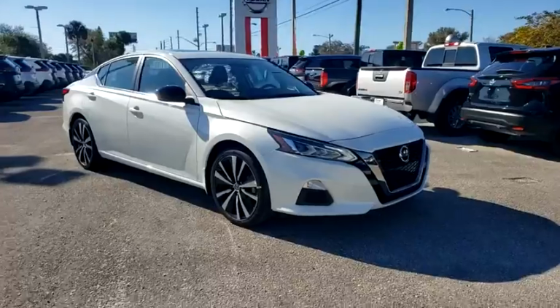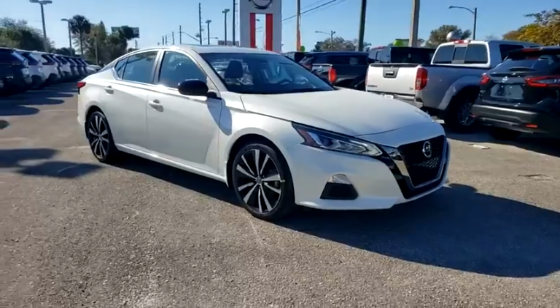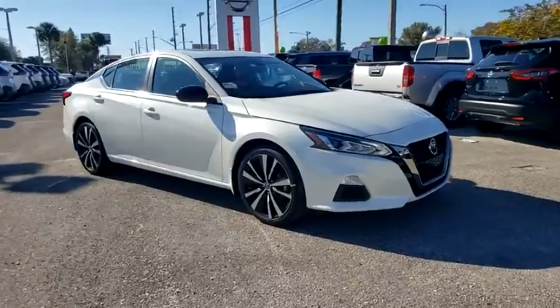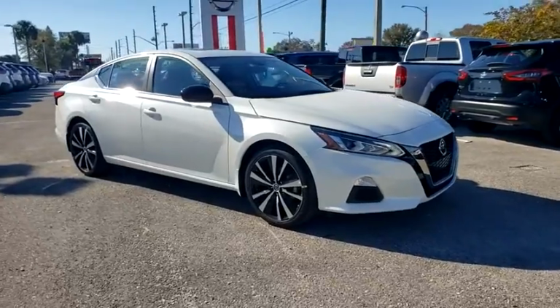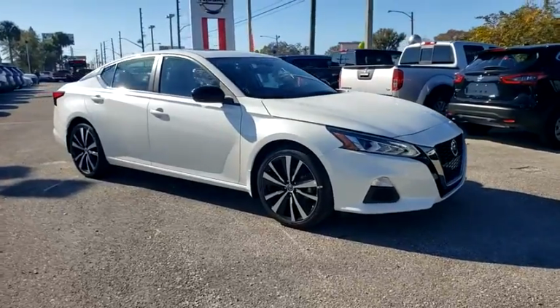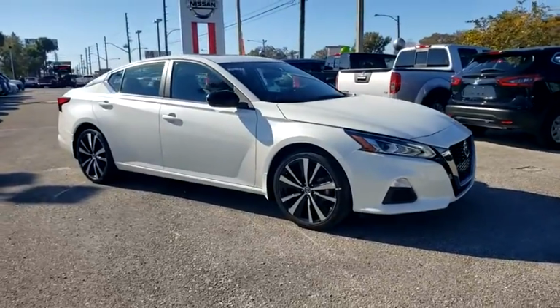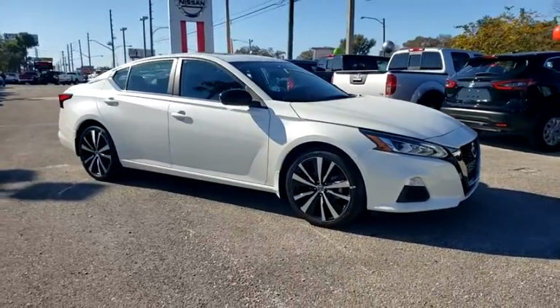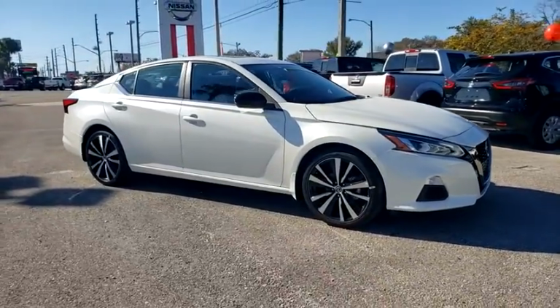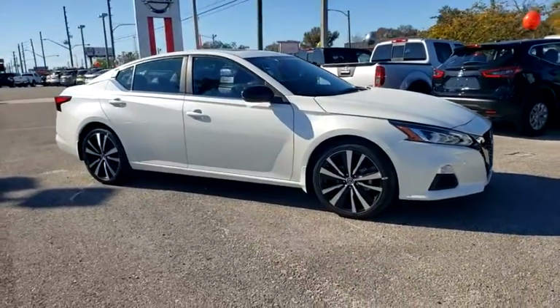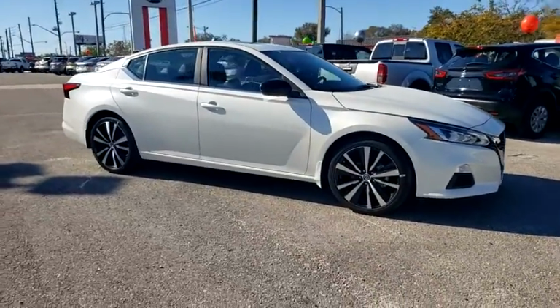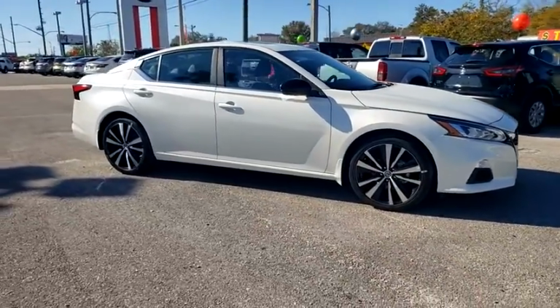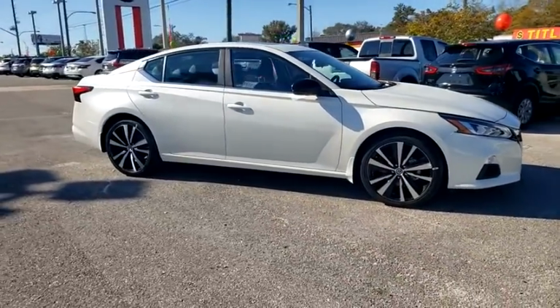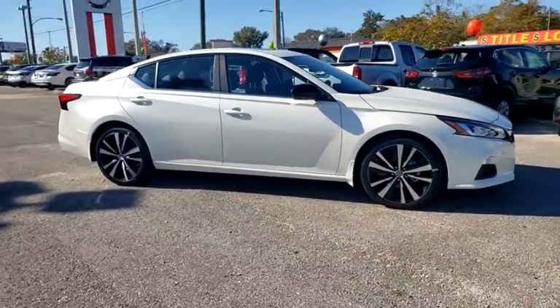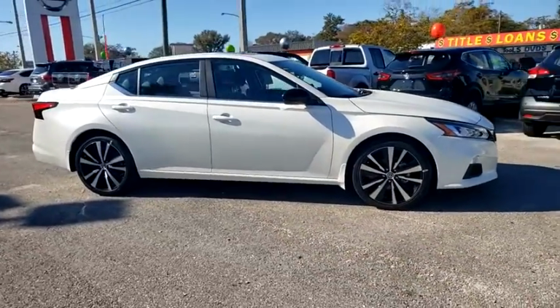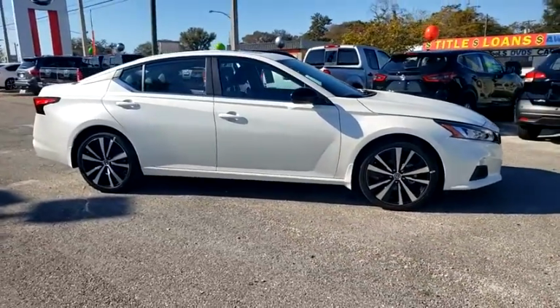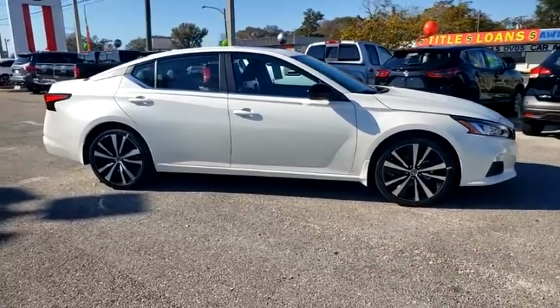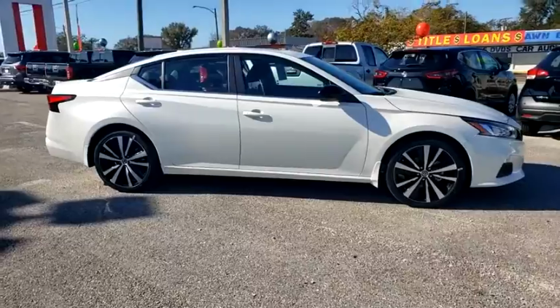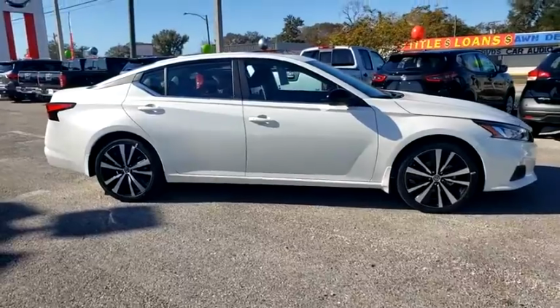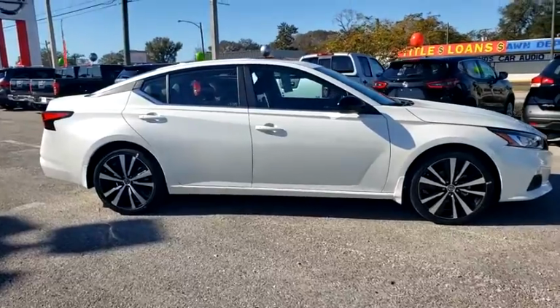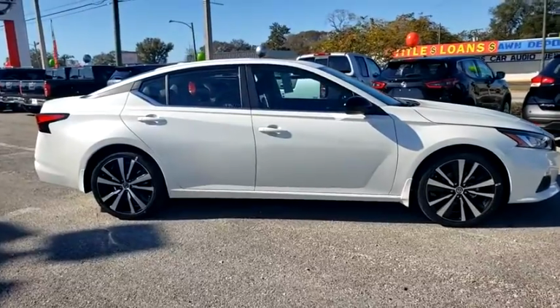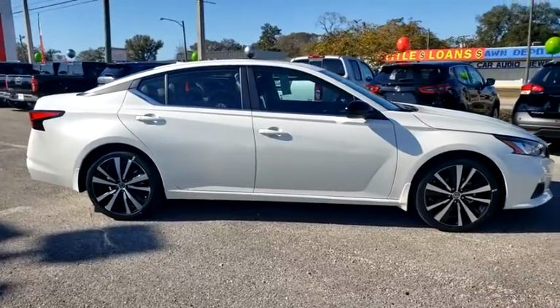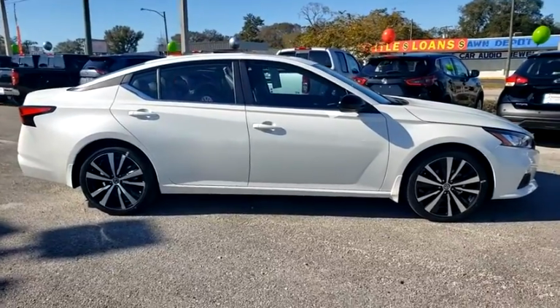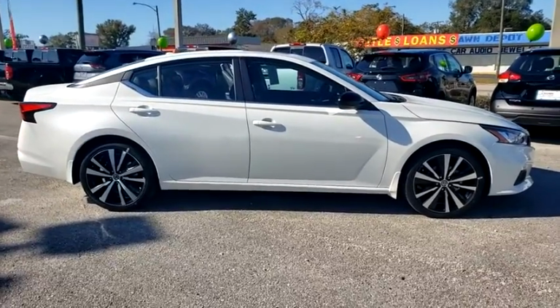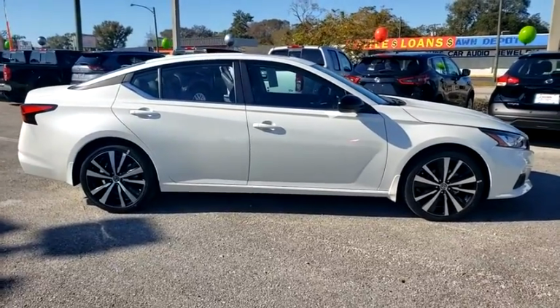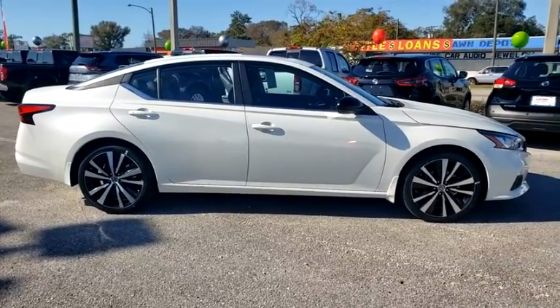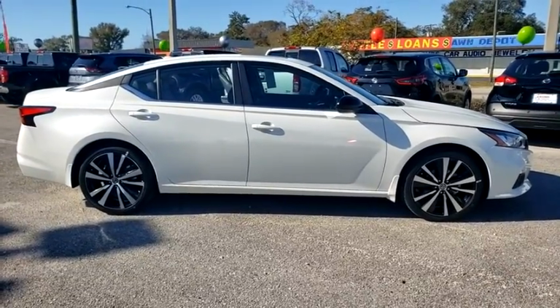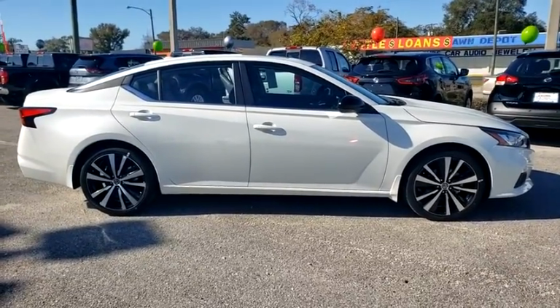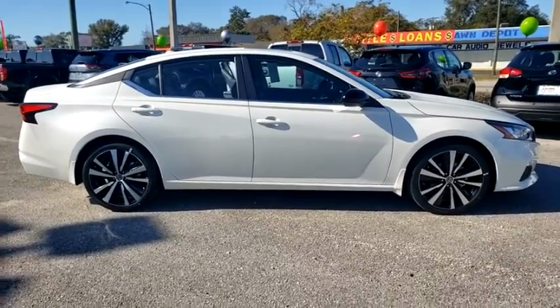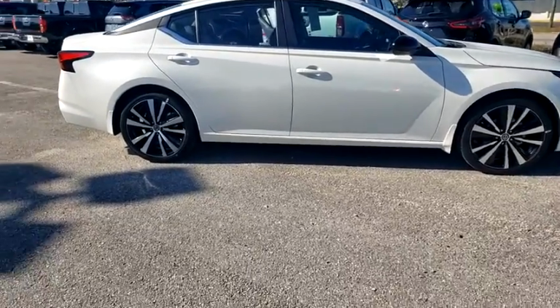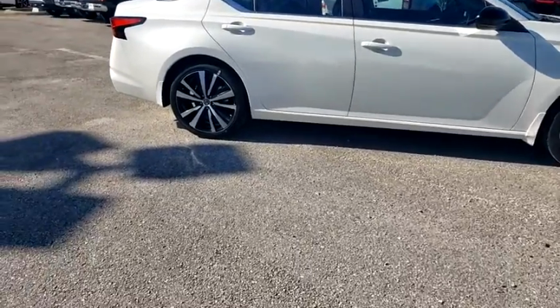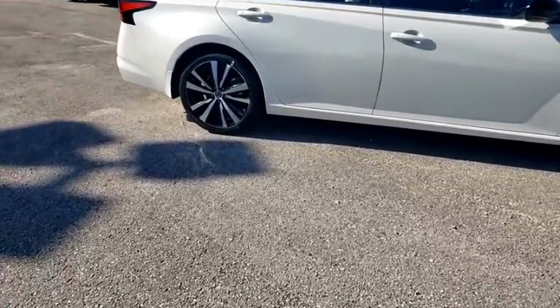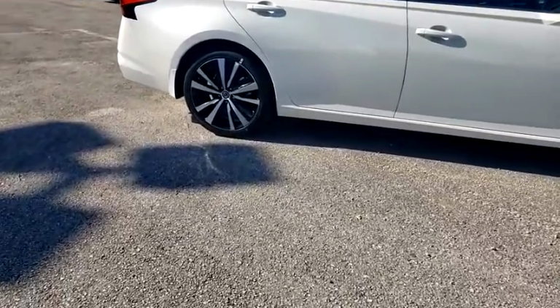Make a great choice today with the 2021 Nissan Altima. The Nissan Altima offers advanced features to make life easier, and most of the features come standard.